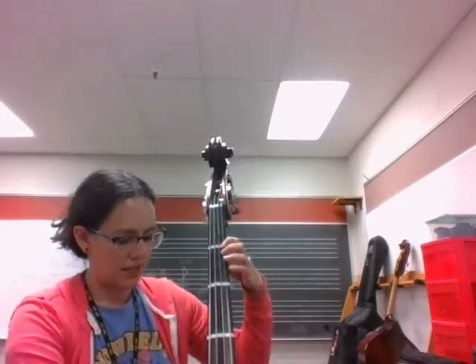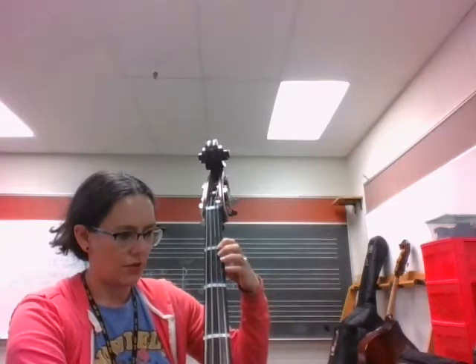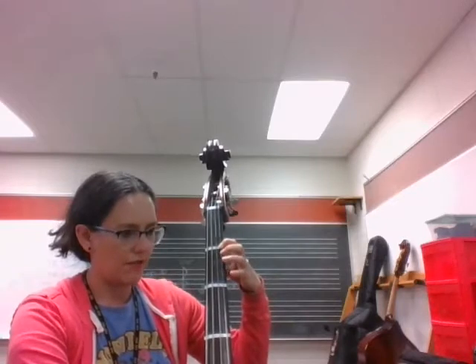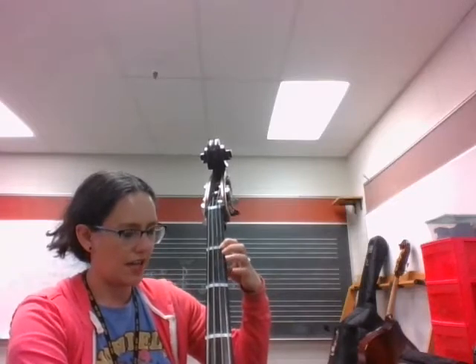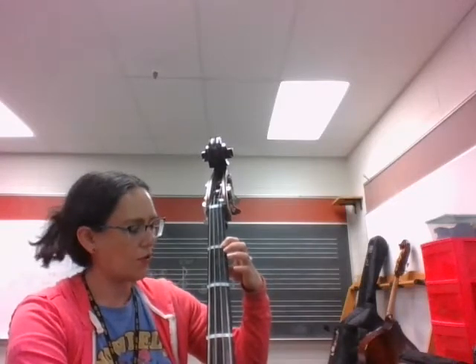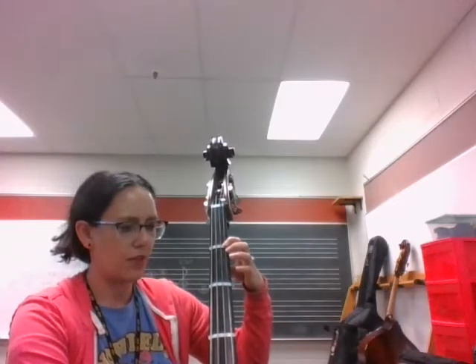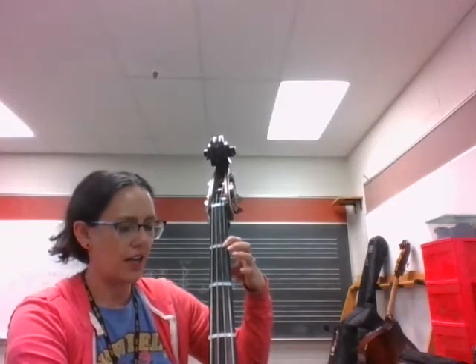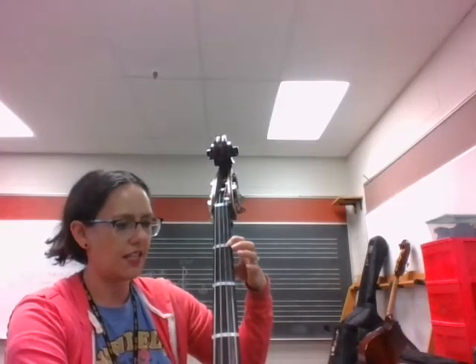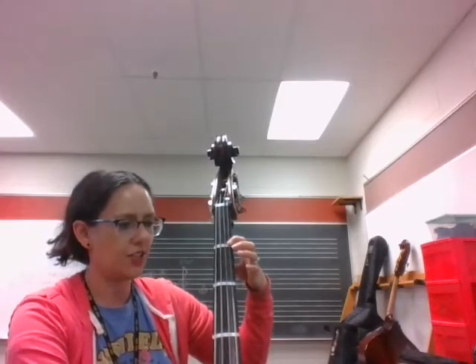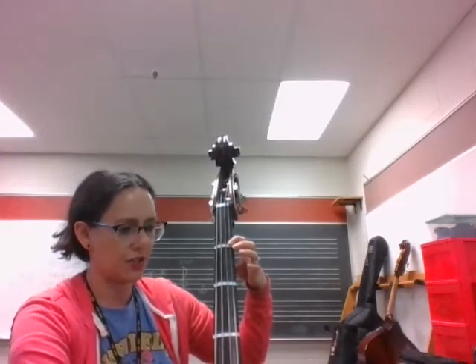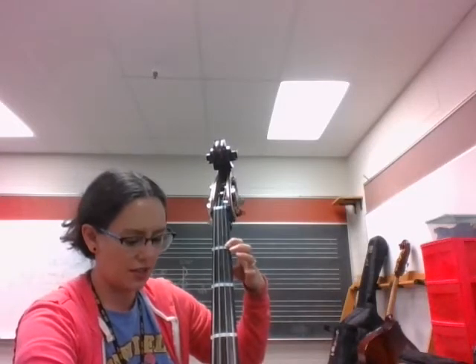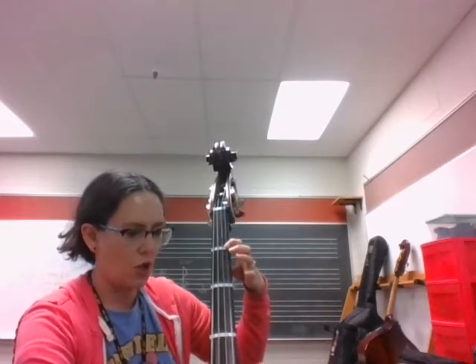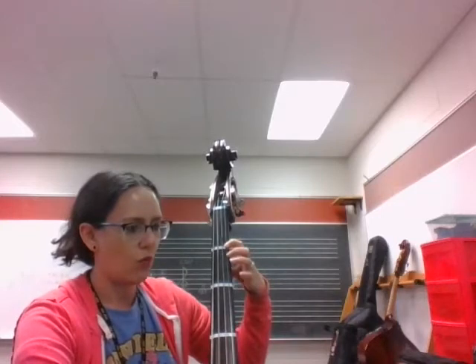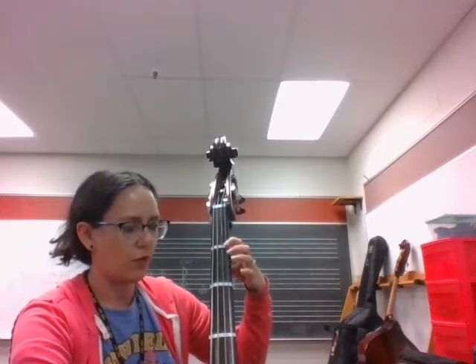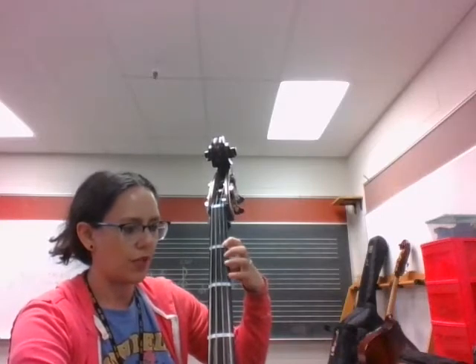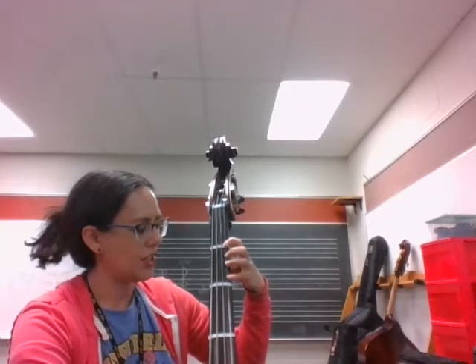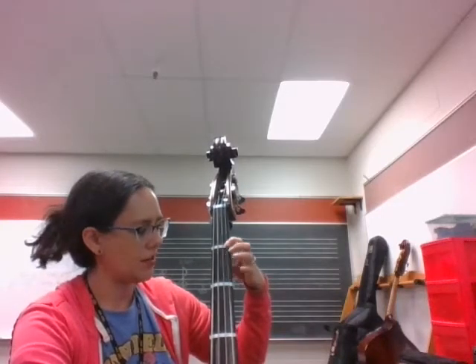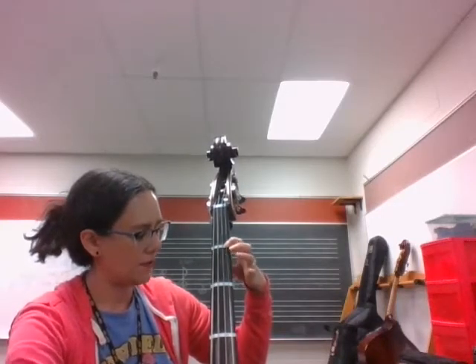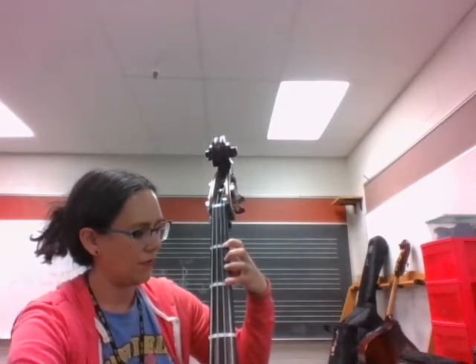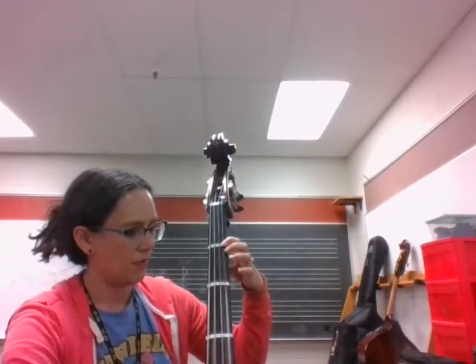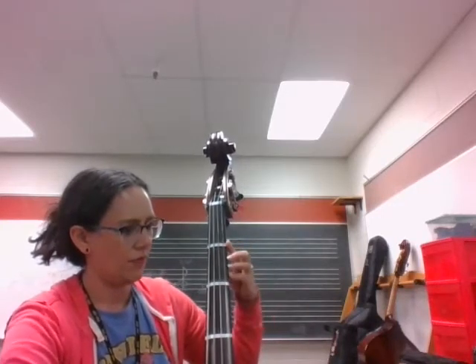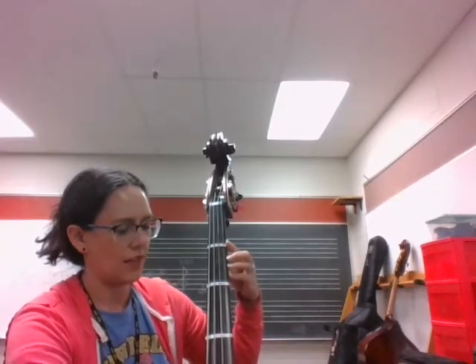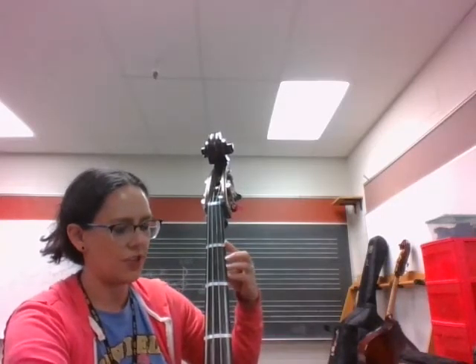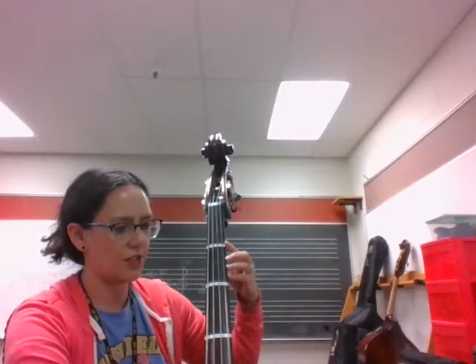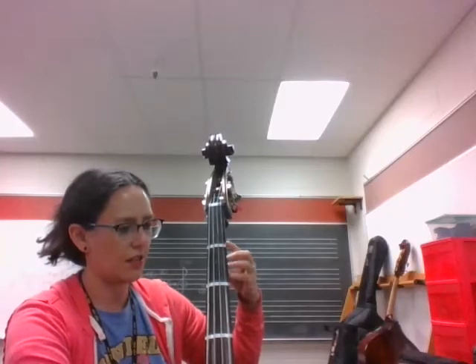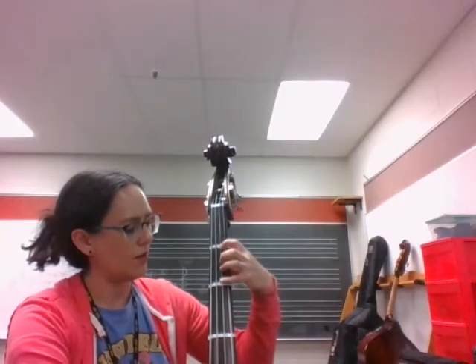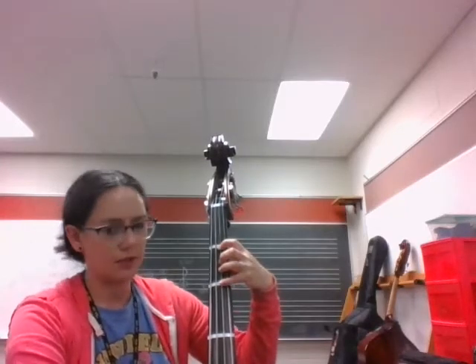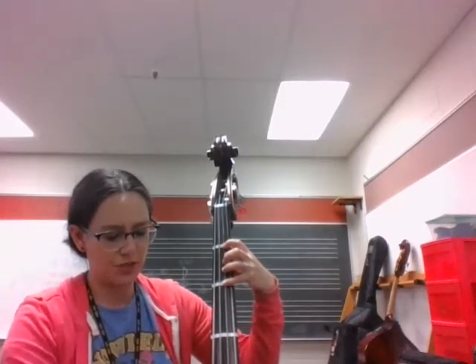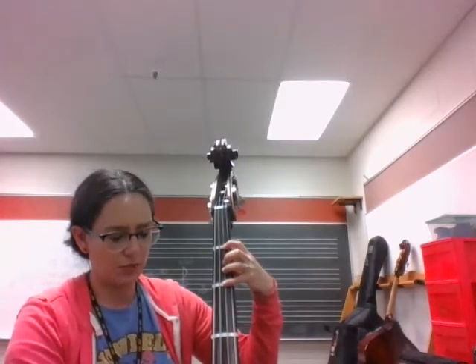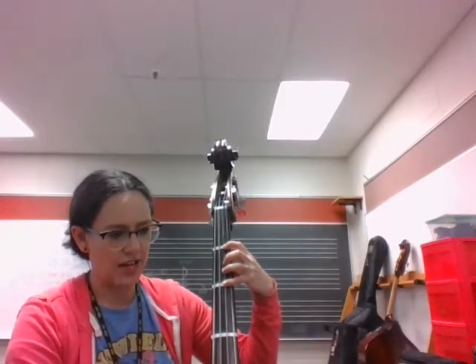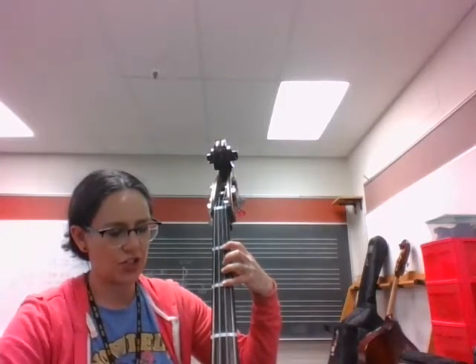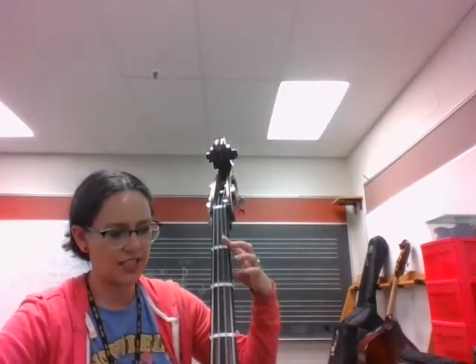After that we play on the G string: 1, 4, 1, G on the G string. Then we go down to the D string and play F sharp, D.